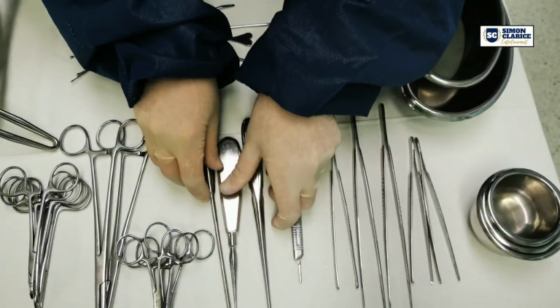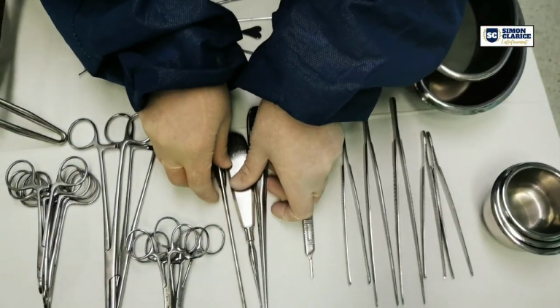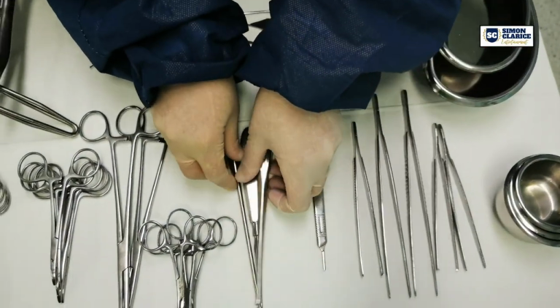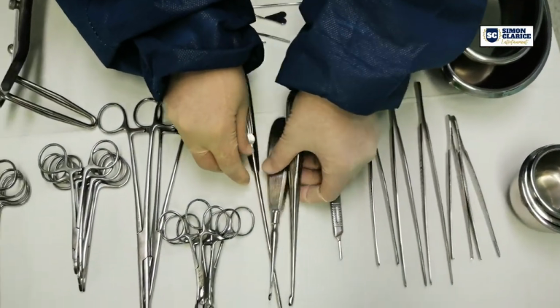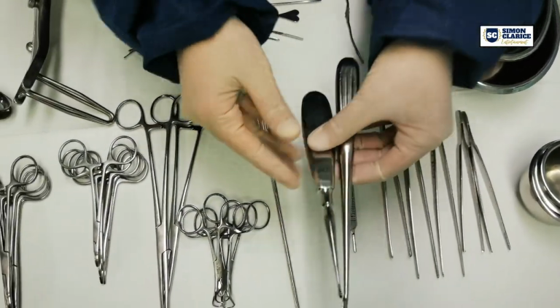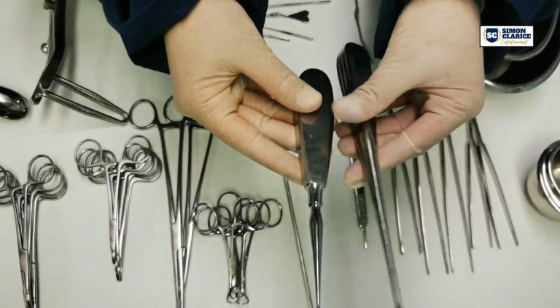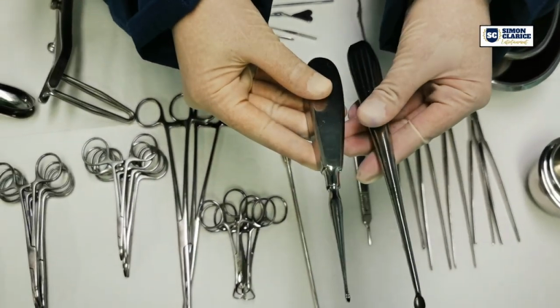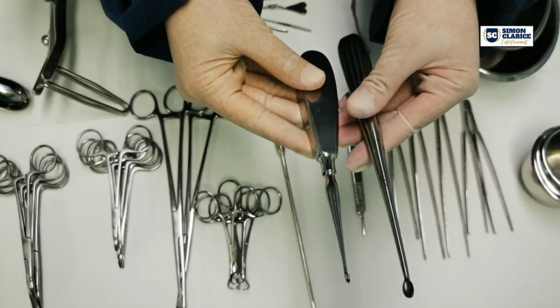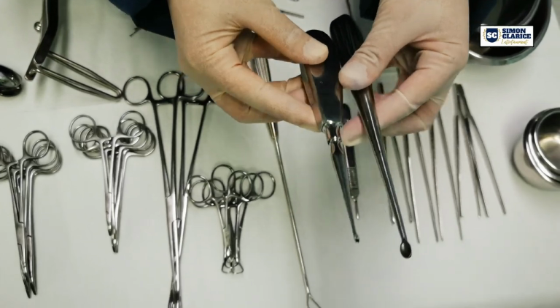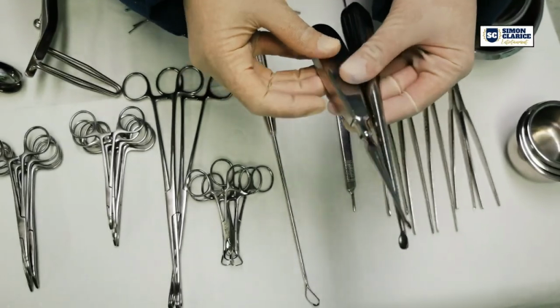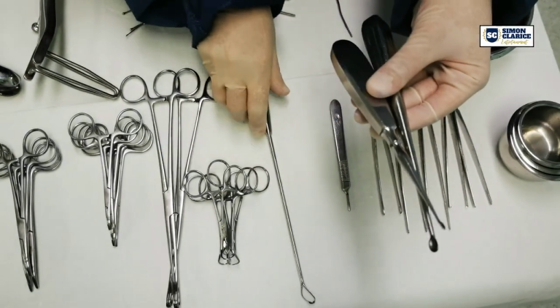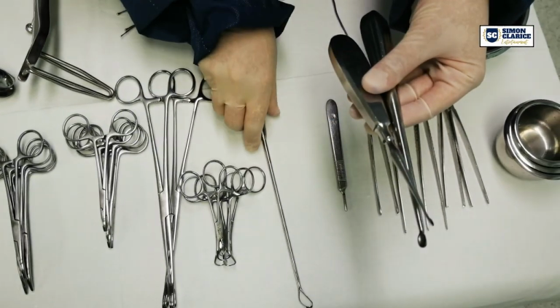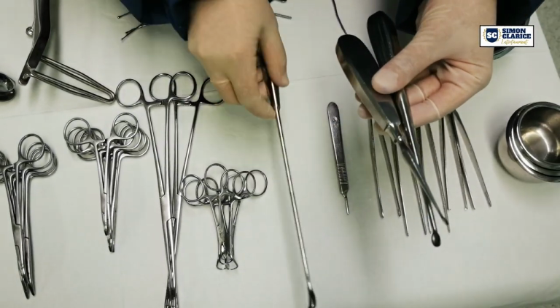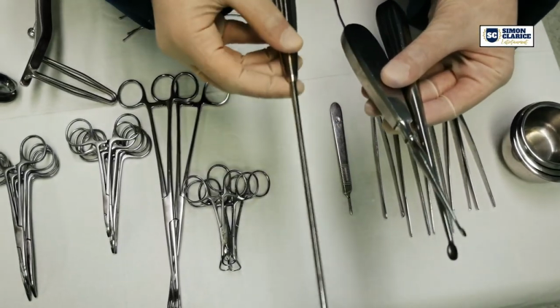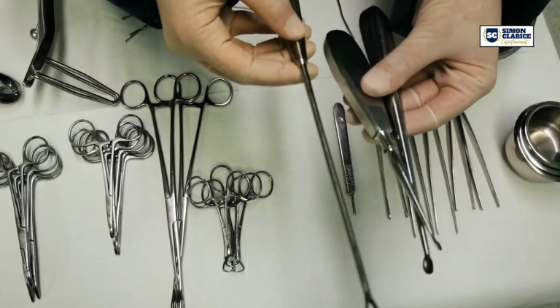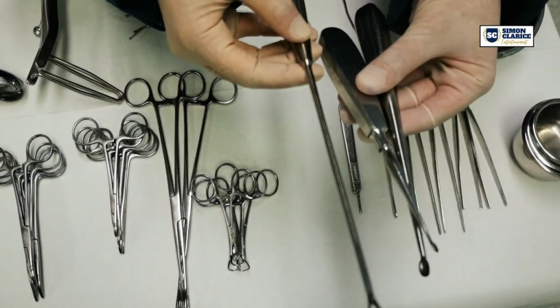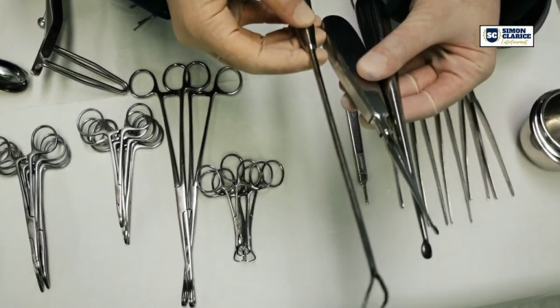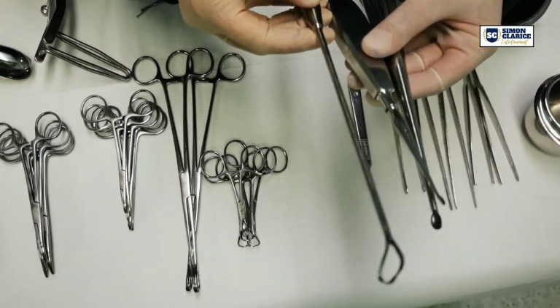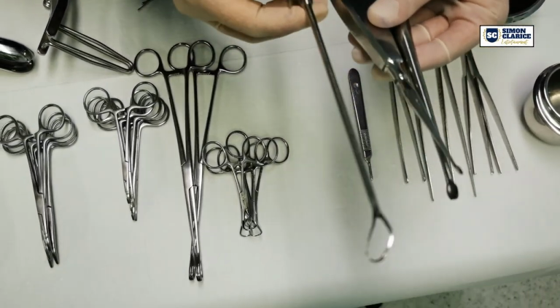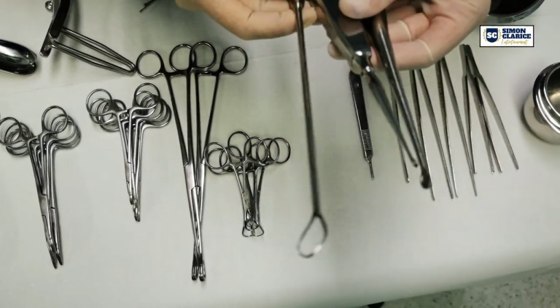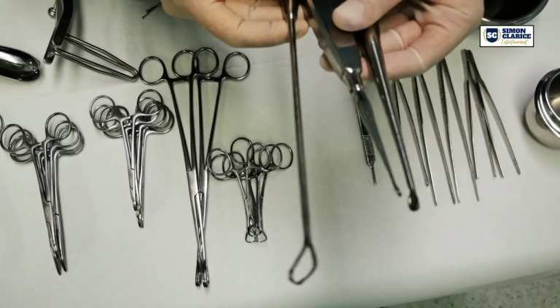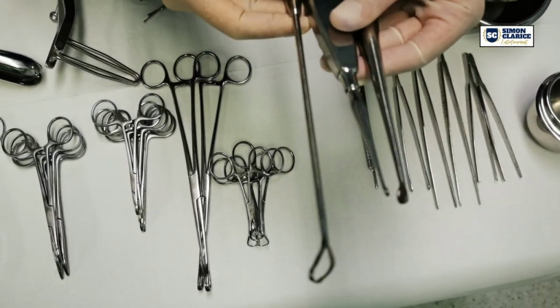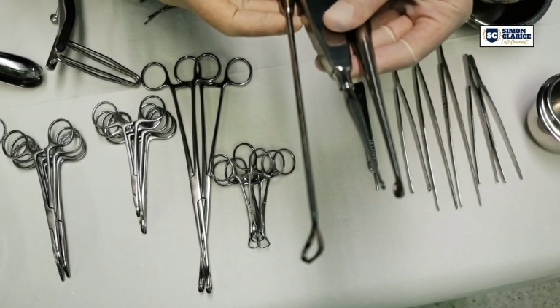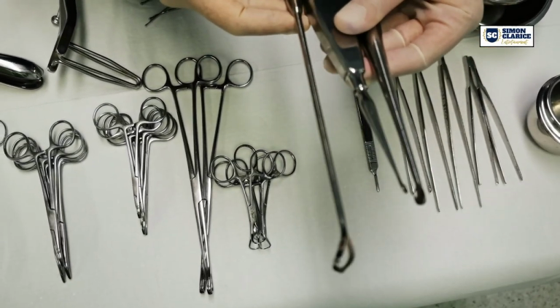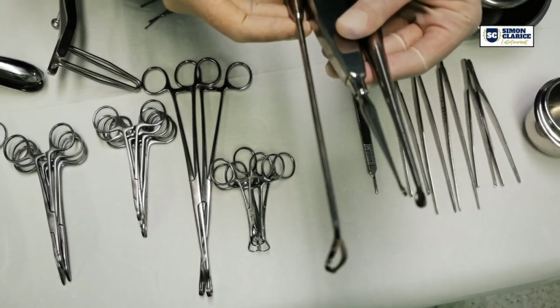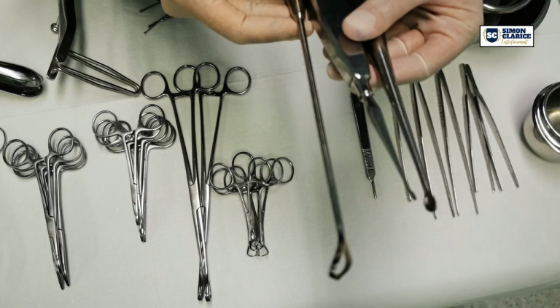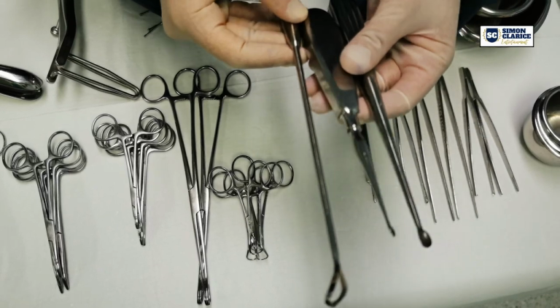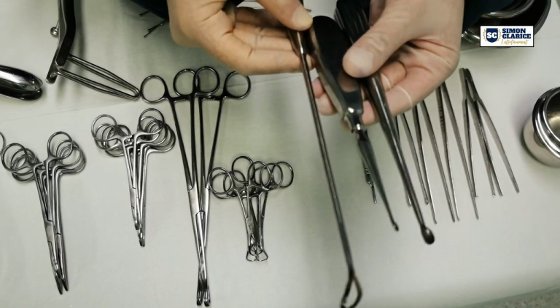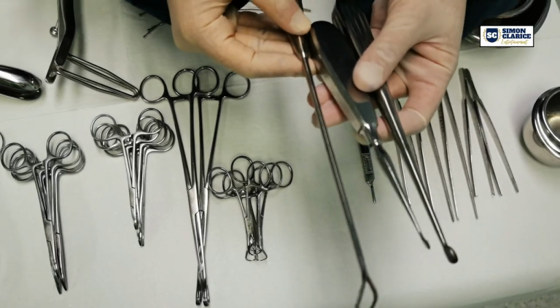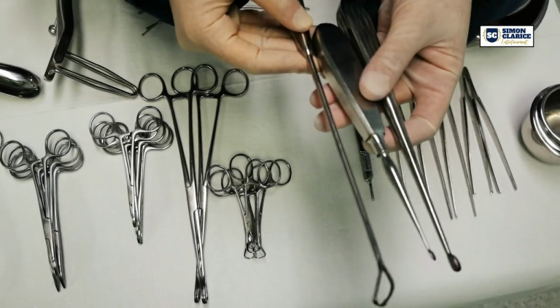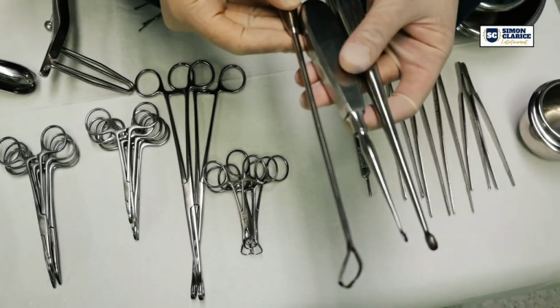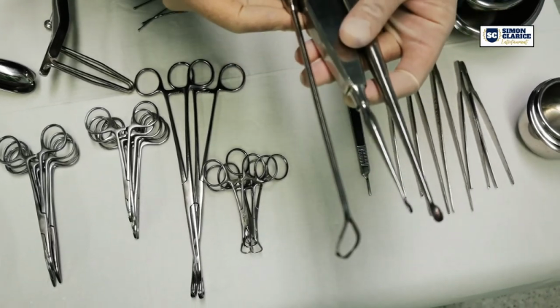Two bone curettes and a uterine curette. These curettes are used to scrape or to debride a tissue.